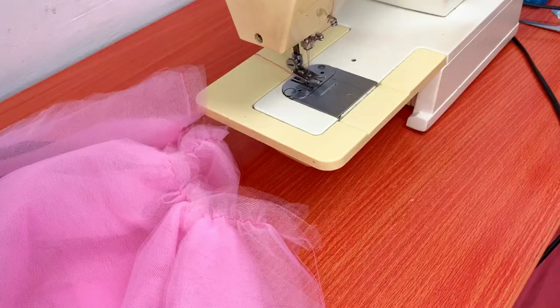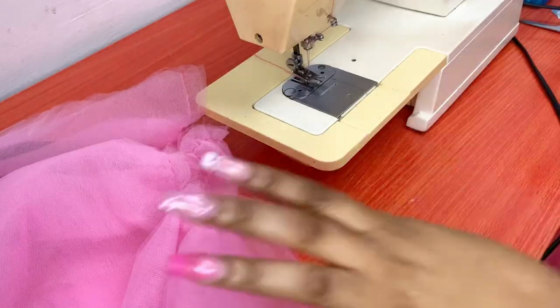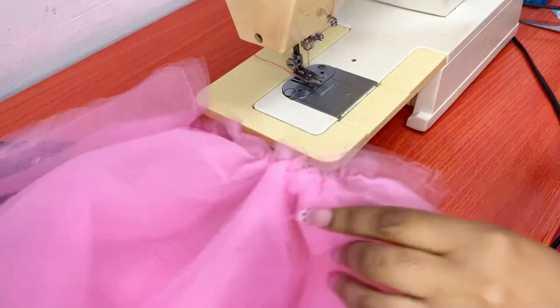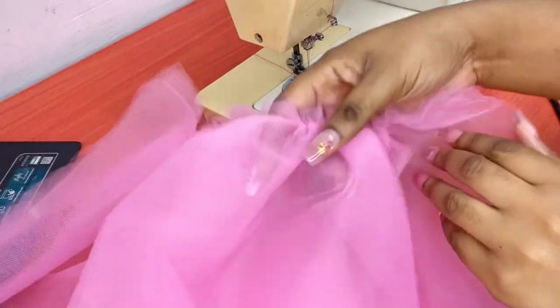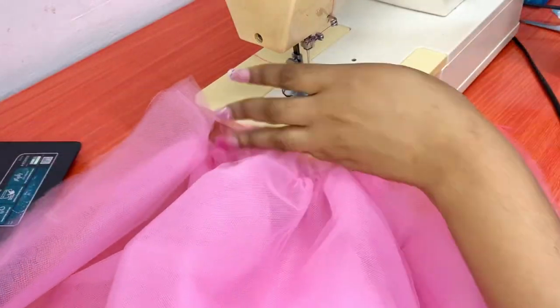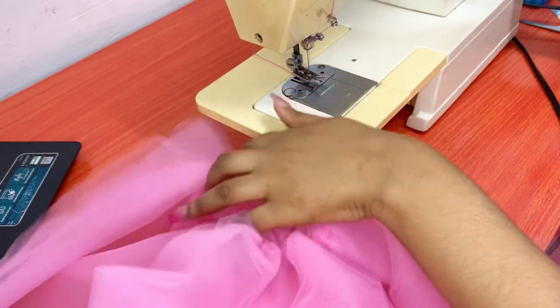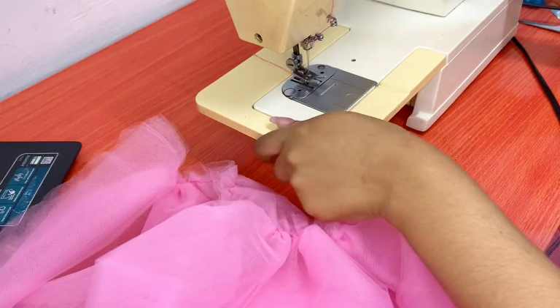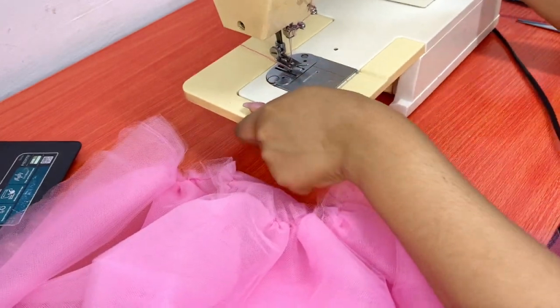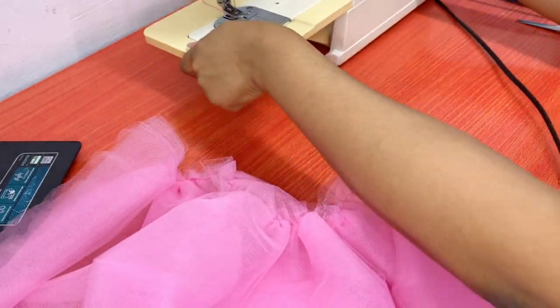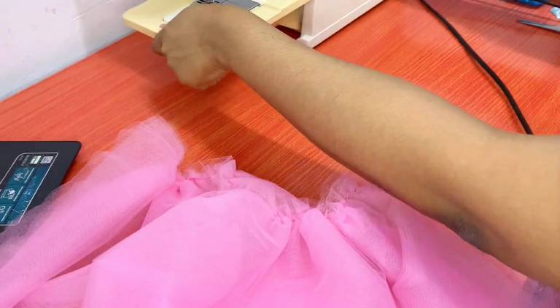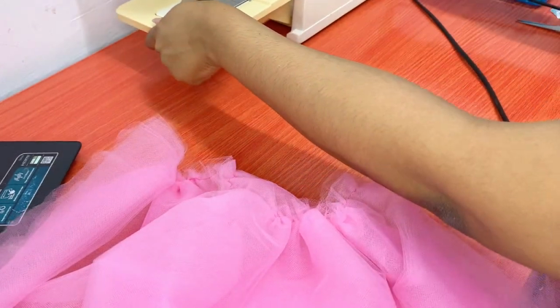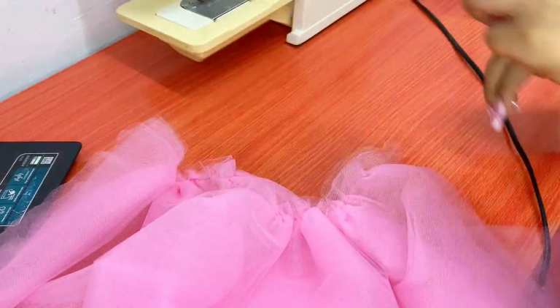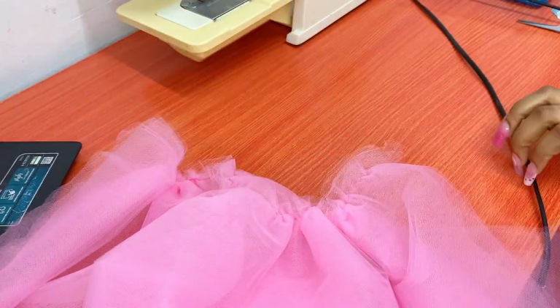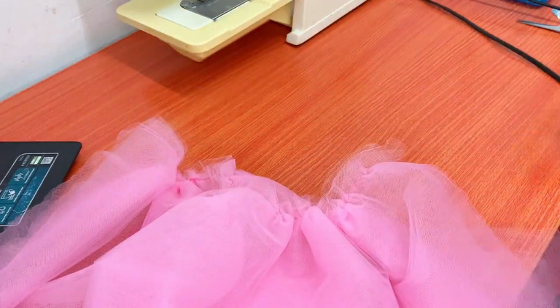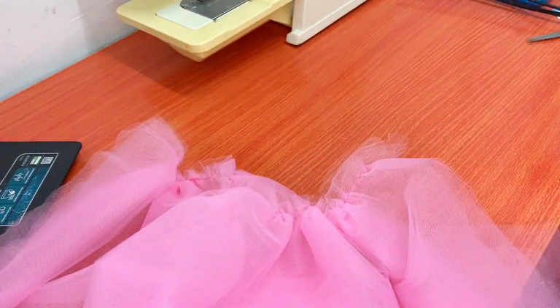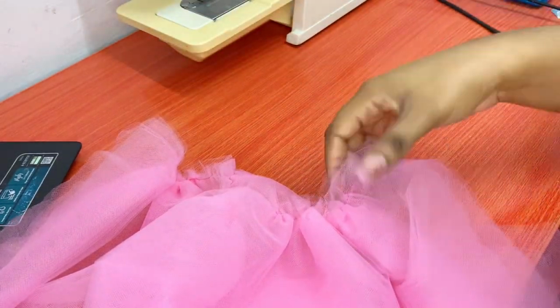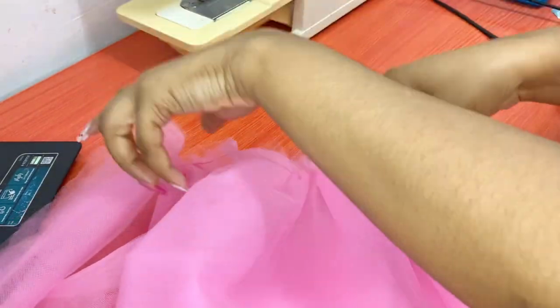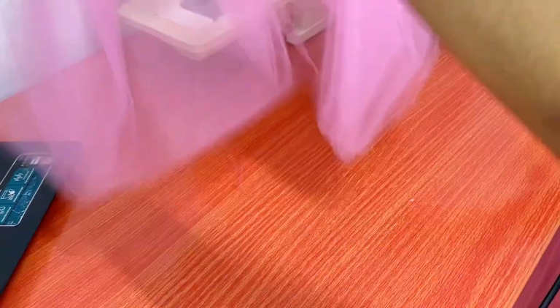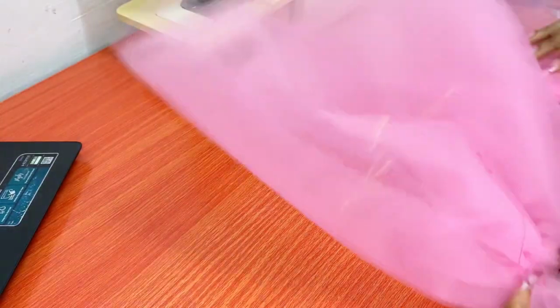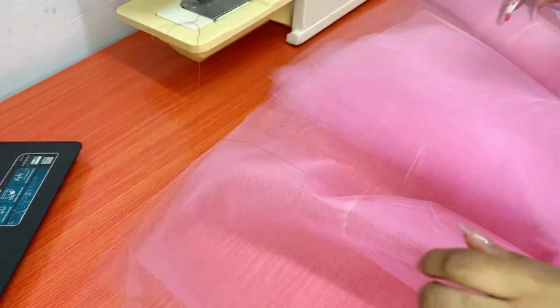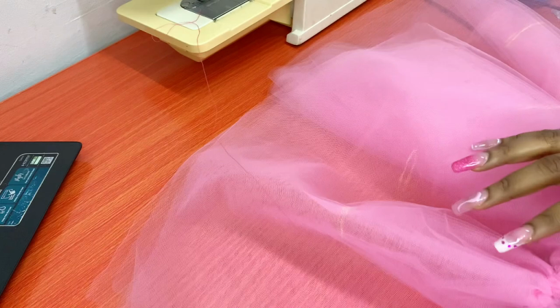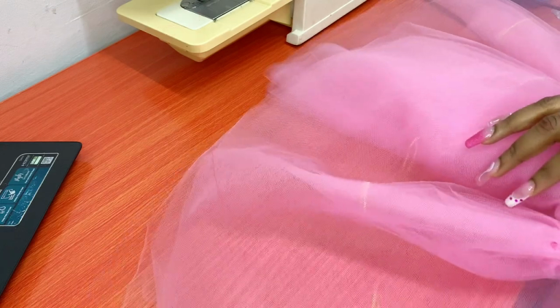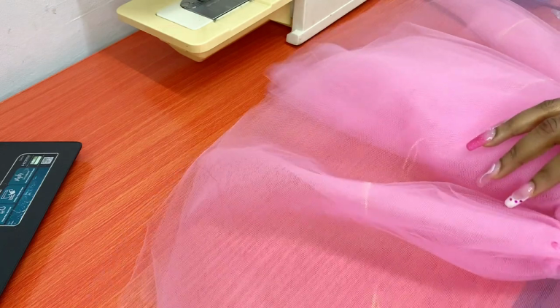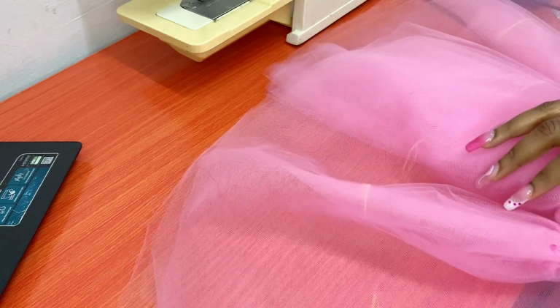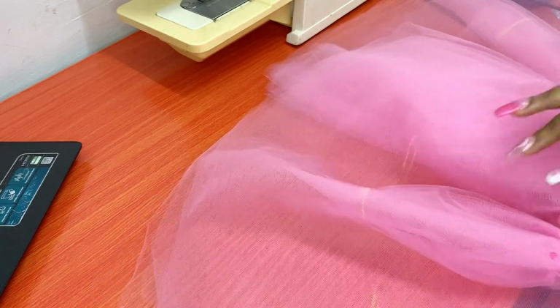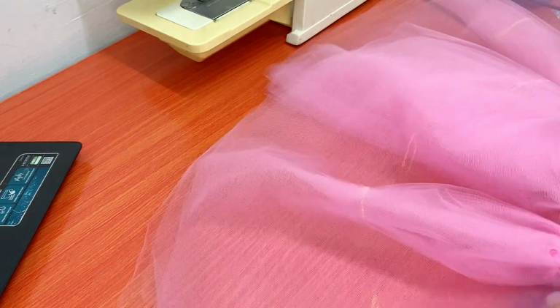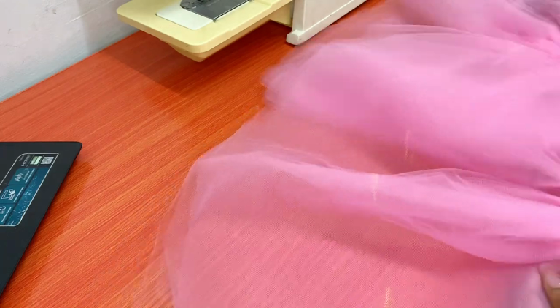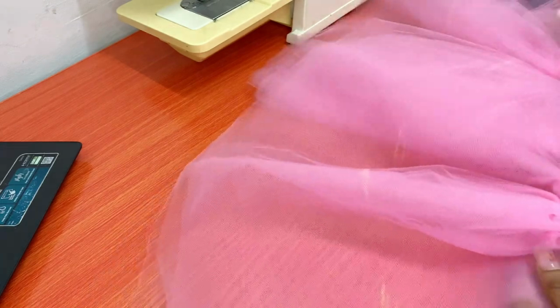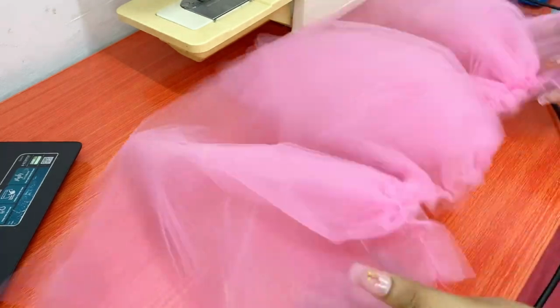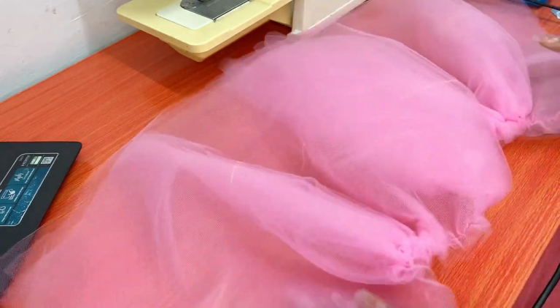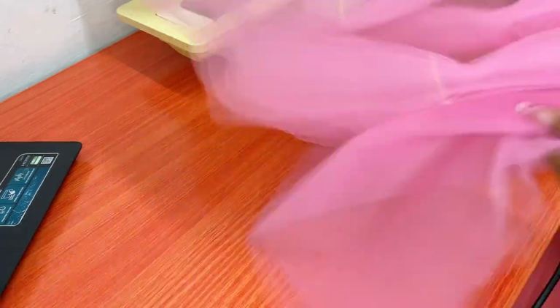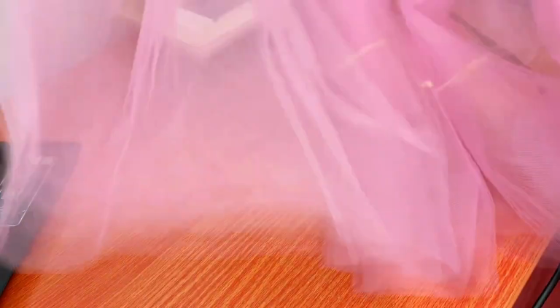Remember I said earlier I was going to show you how to fix the mistake — when you cut the tulle material too long and you want to cut it to the correct length without wasting material.